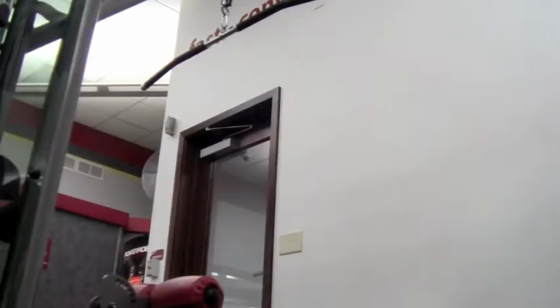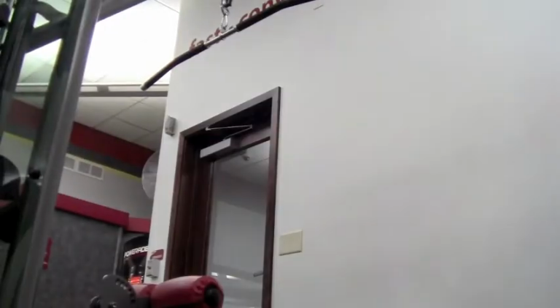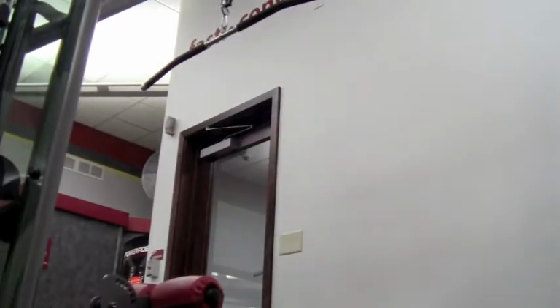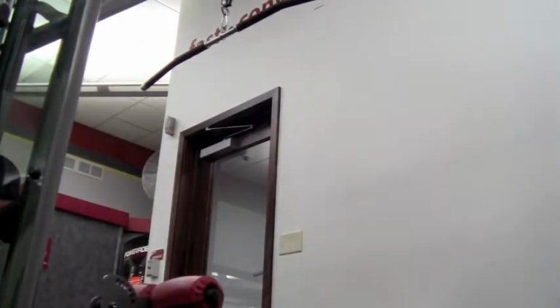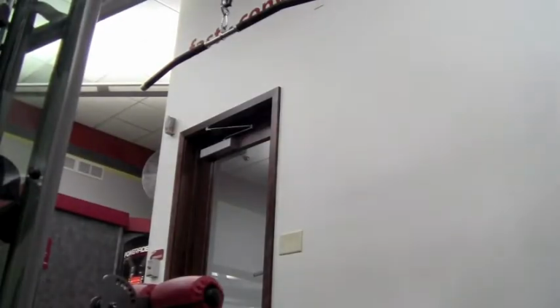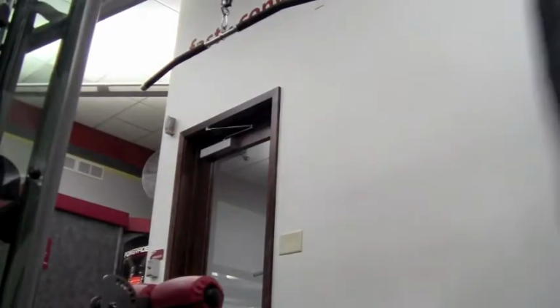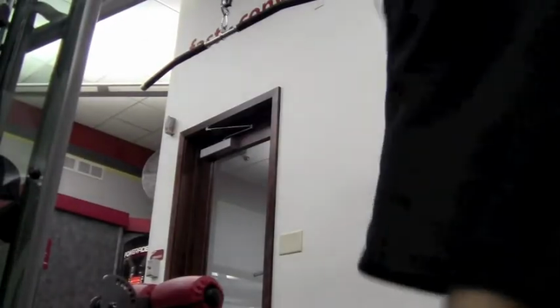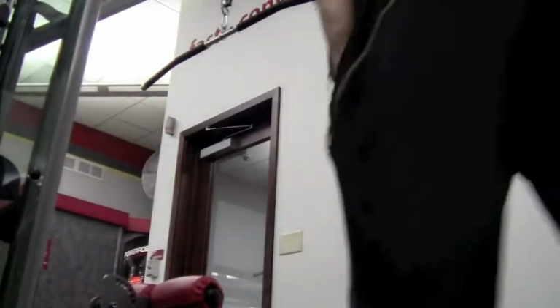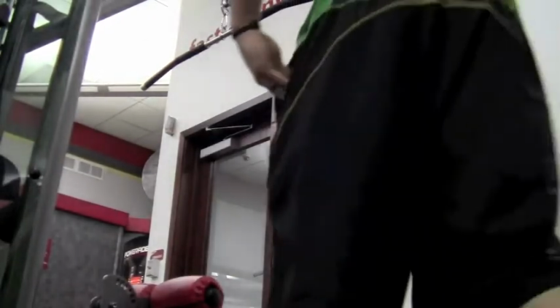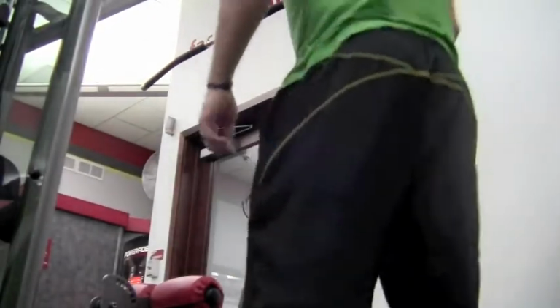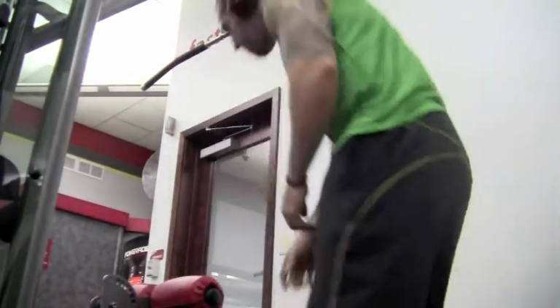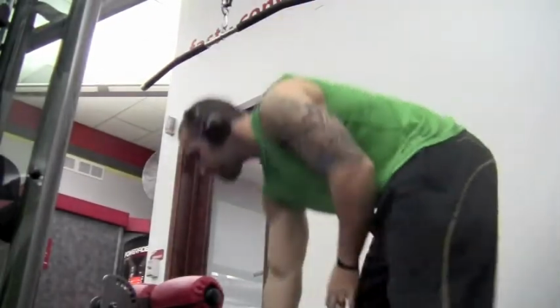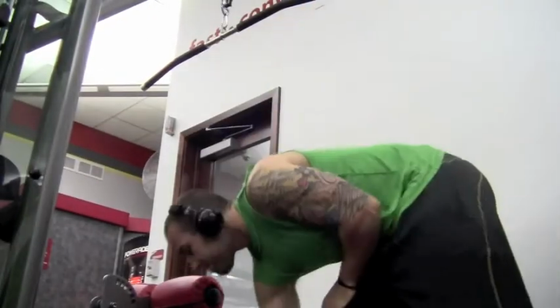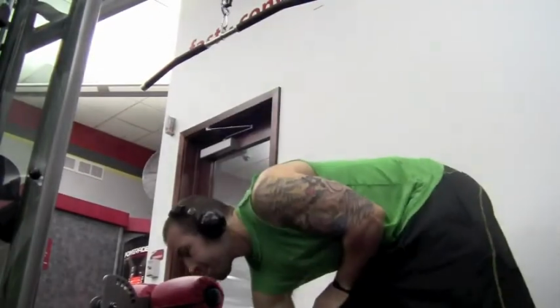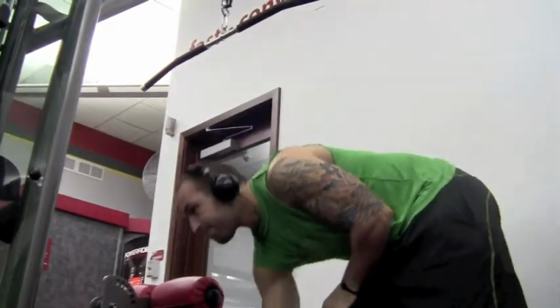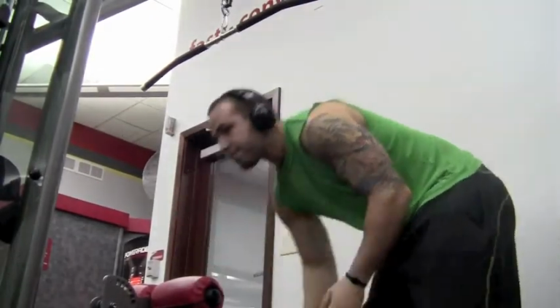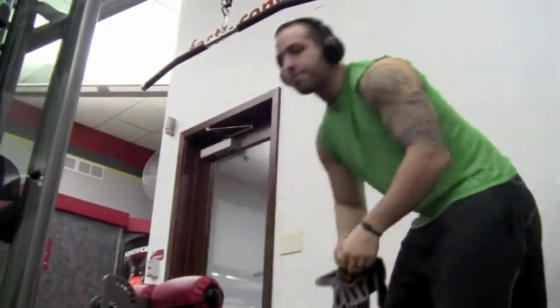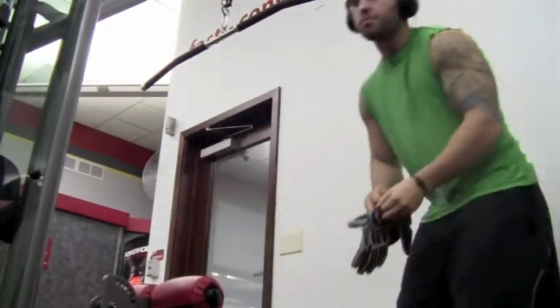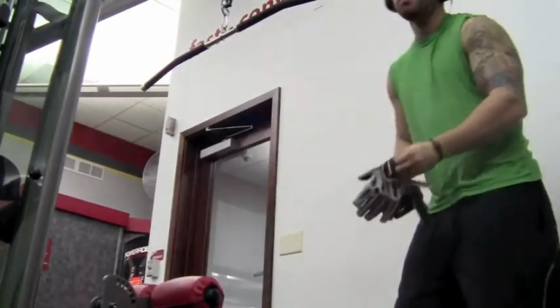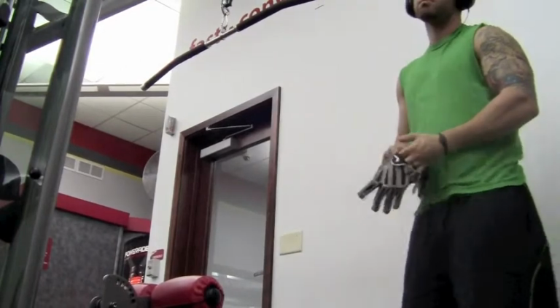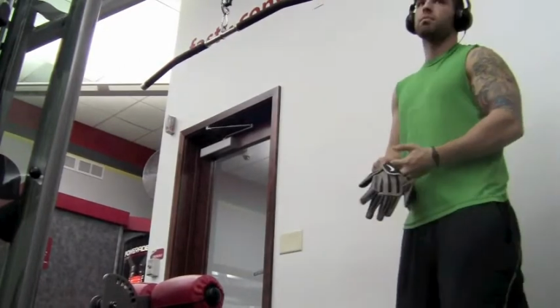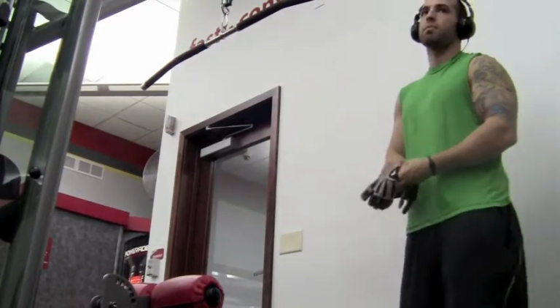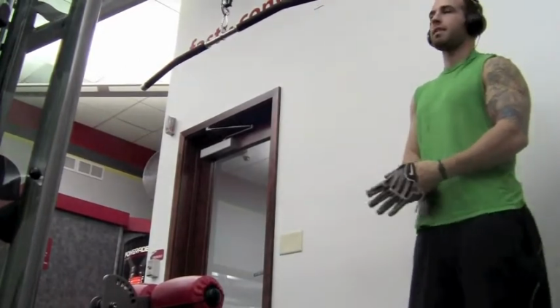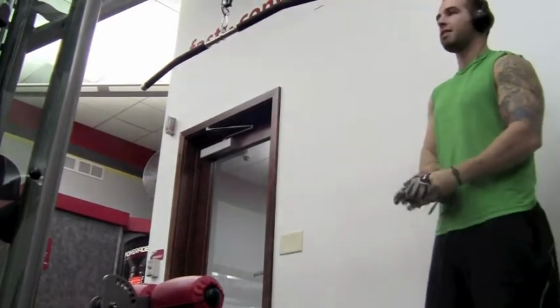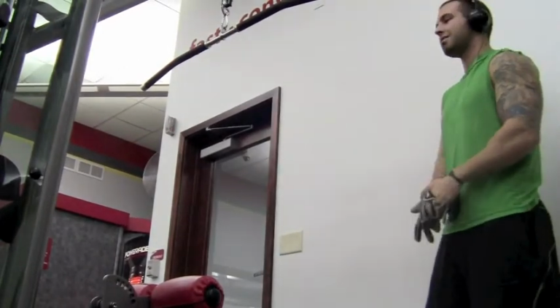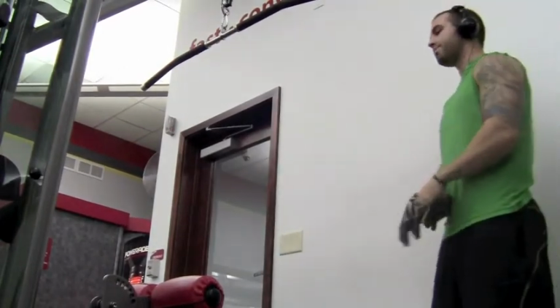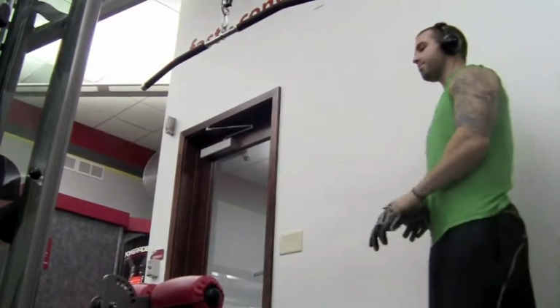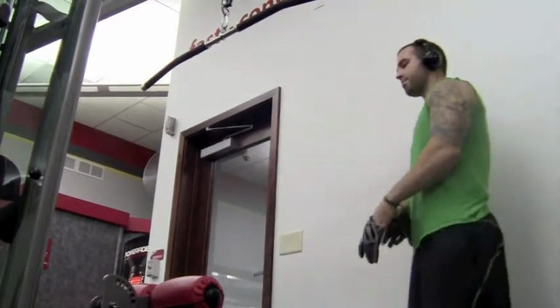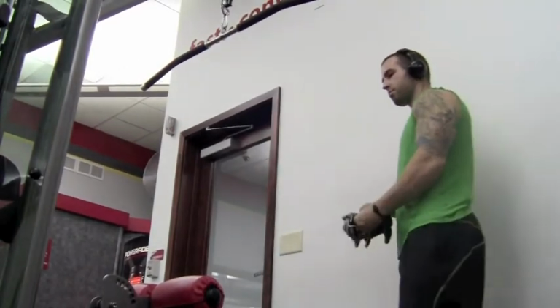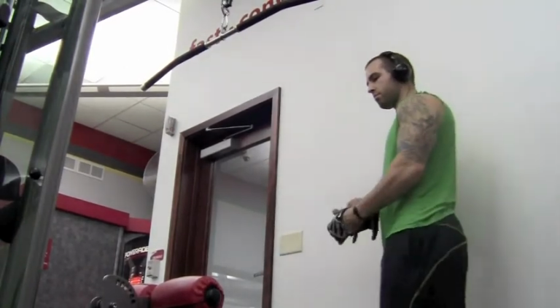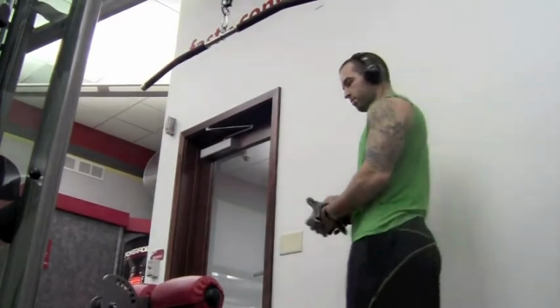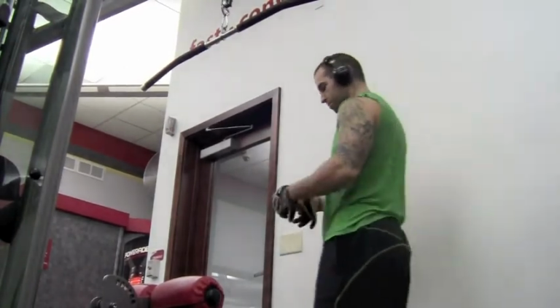Alright, what's going on everyone? This is Brett Fierstad, personal trainer from Dreaming Achieve Fitness. I'm going to show you my back and biceps workout for the day.